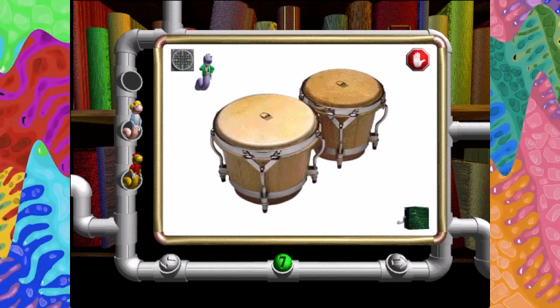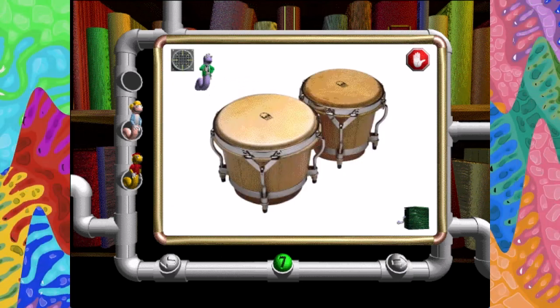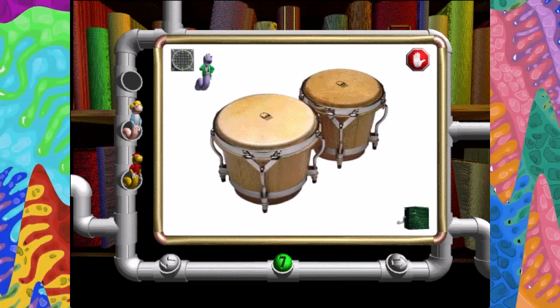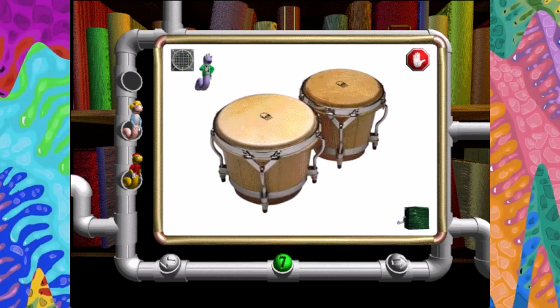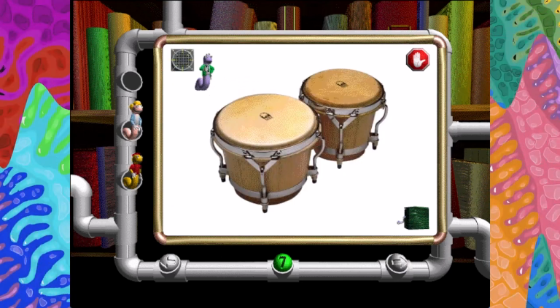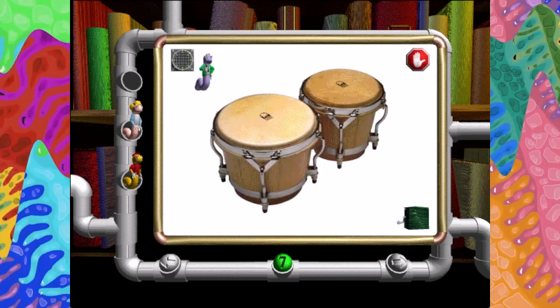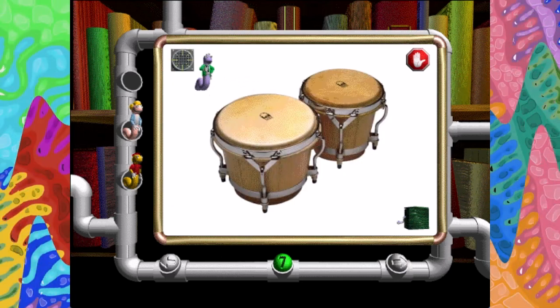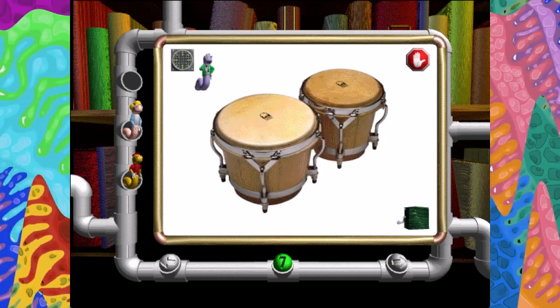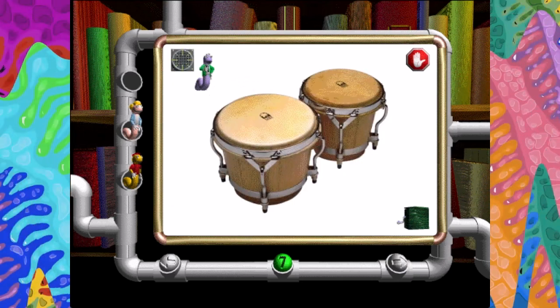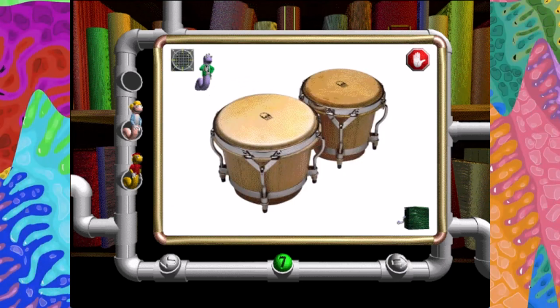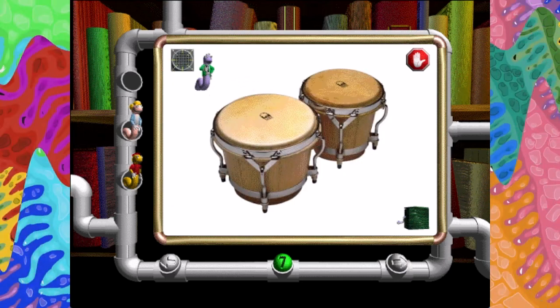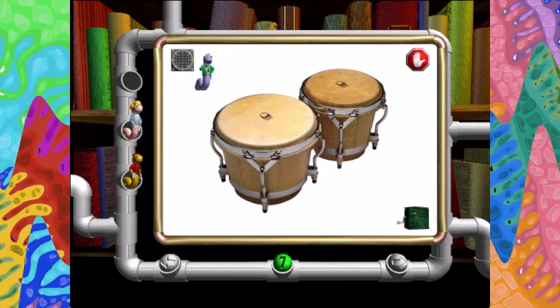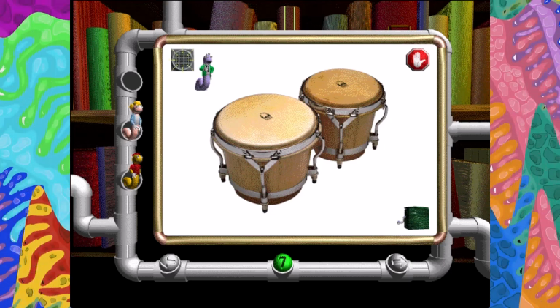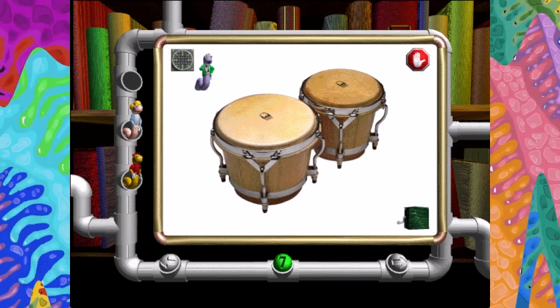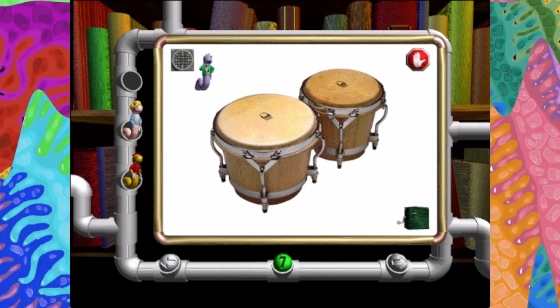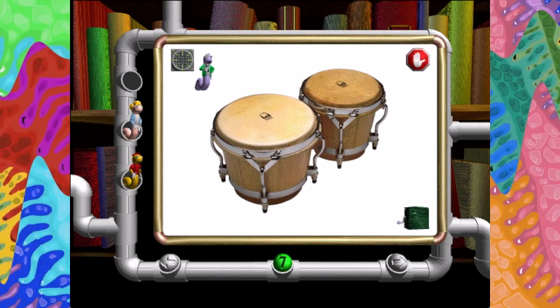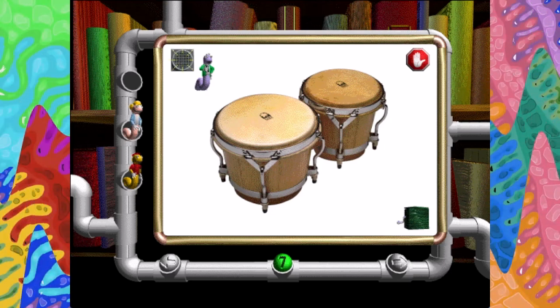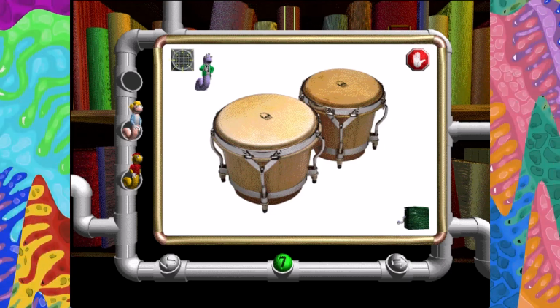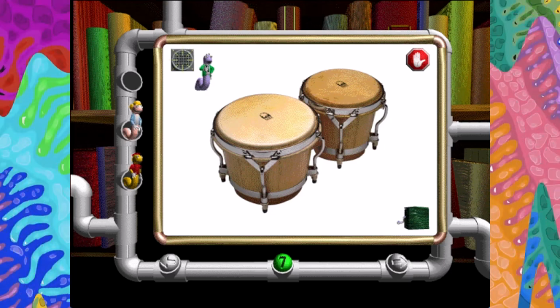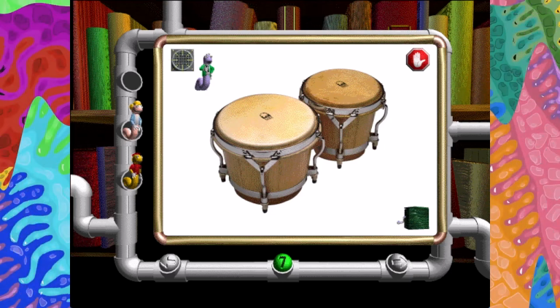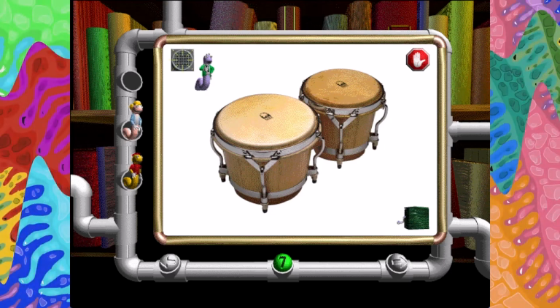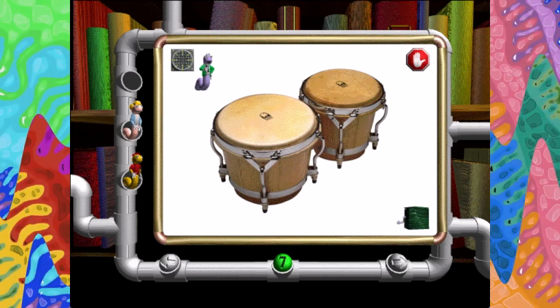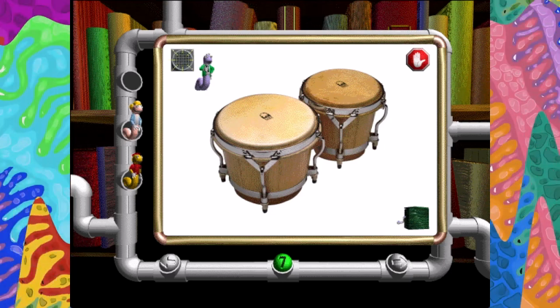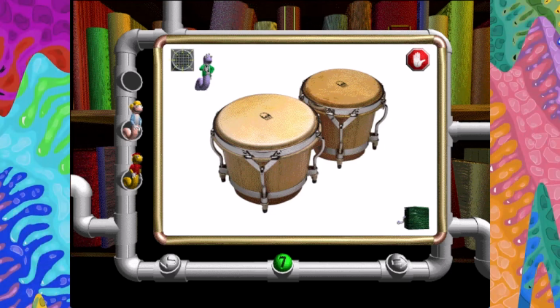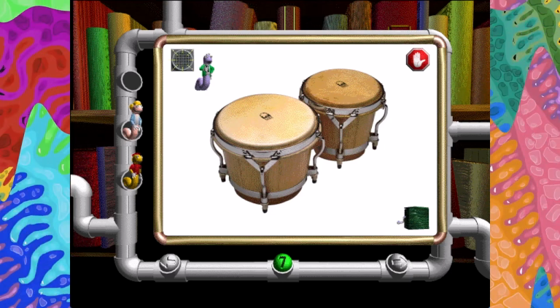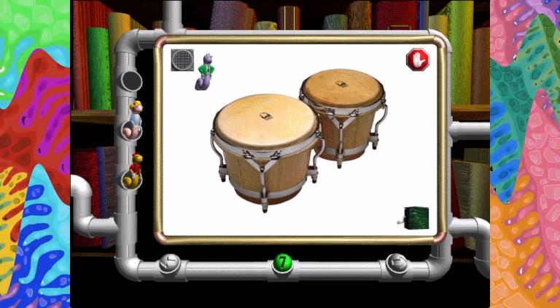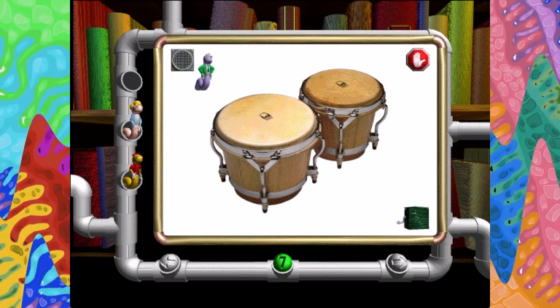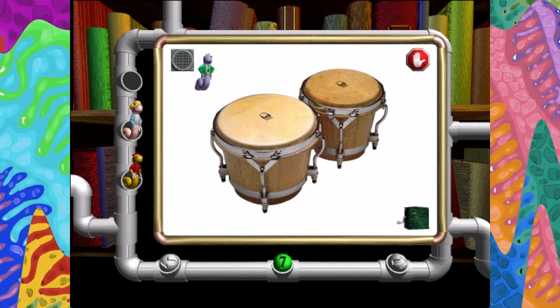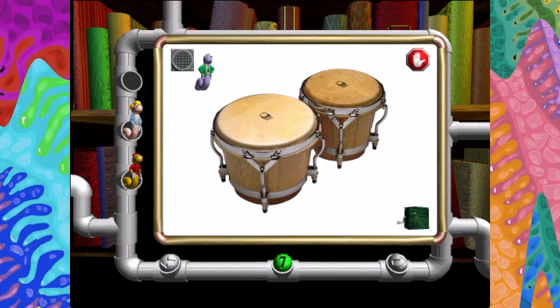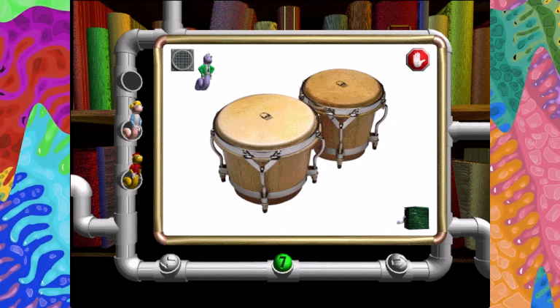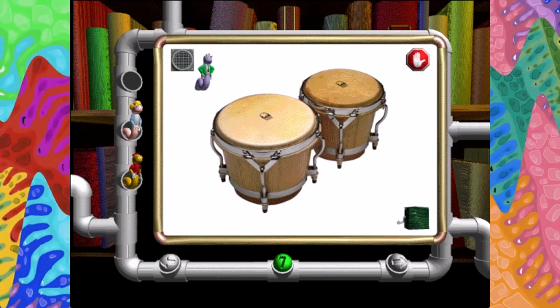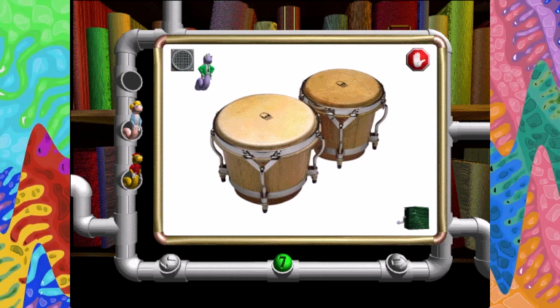Bongo drums are percussion instruments, just like the xylophone. They're named after the sound they make. Bongo, bongo, bongo. This is so cool.